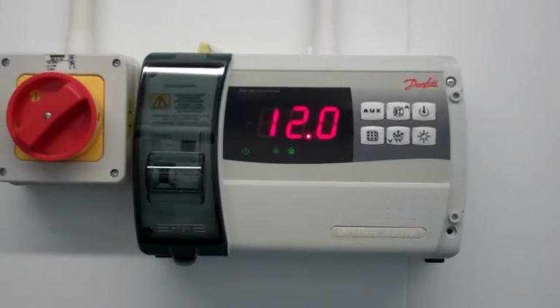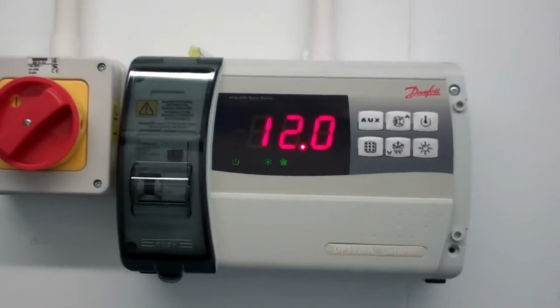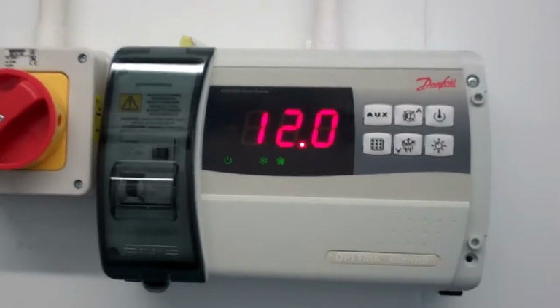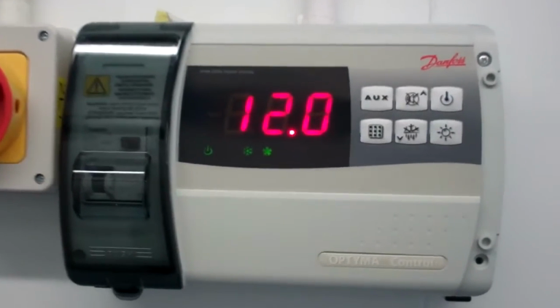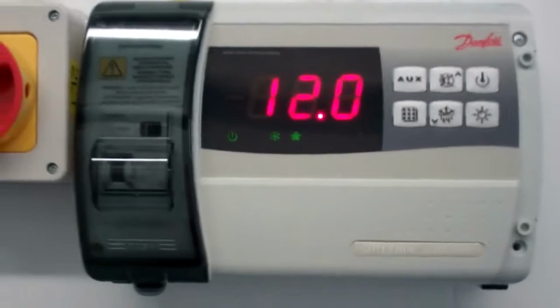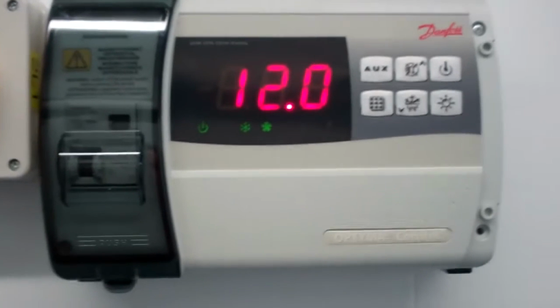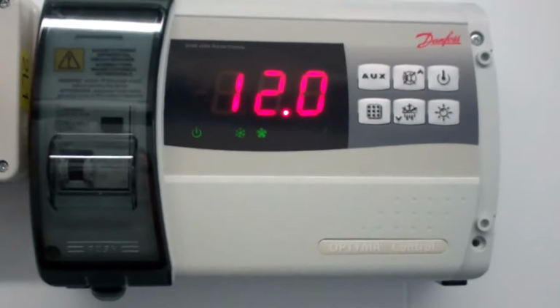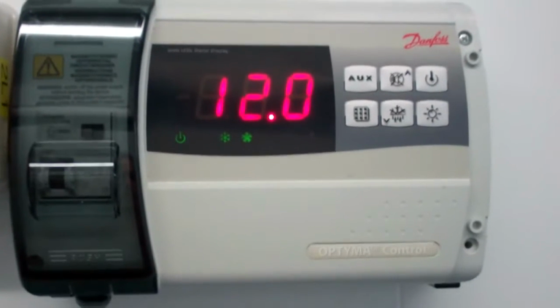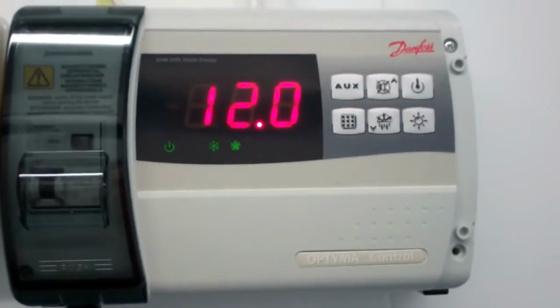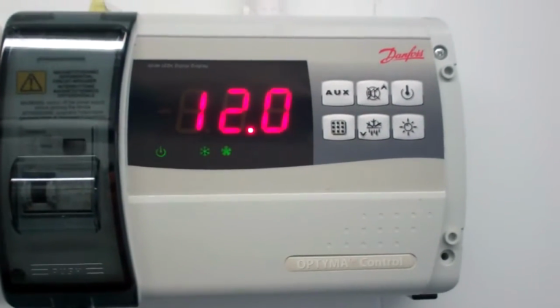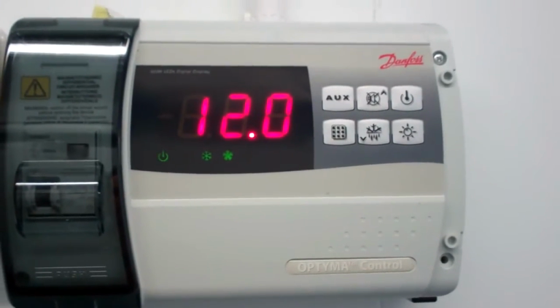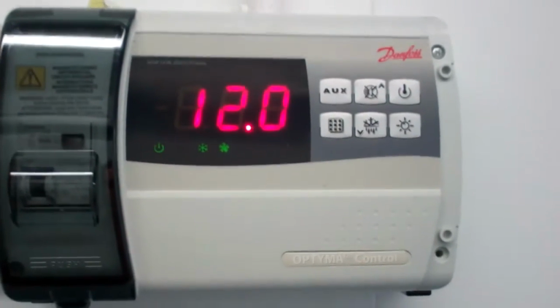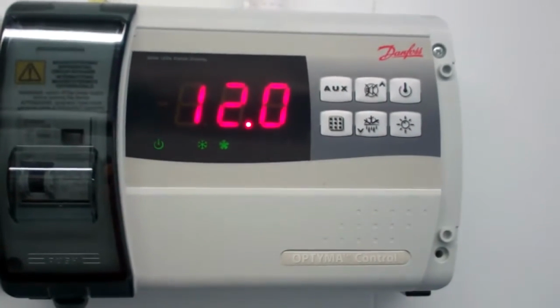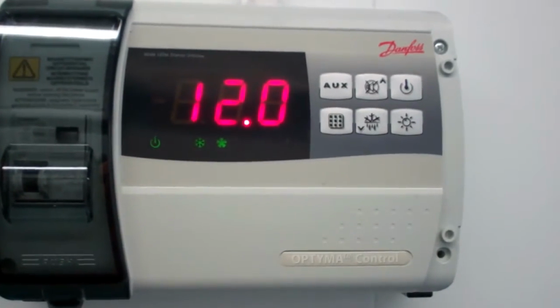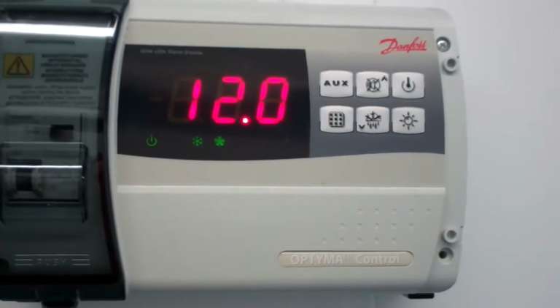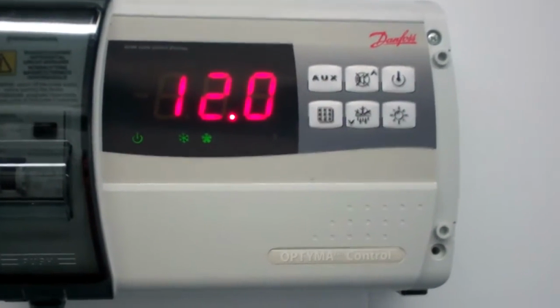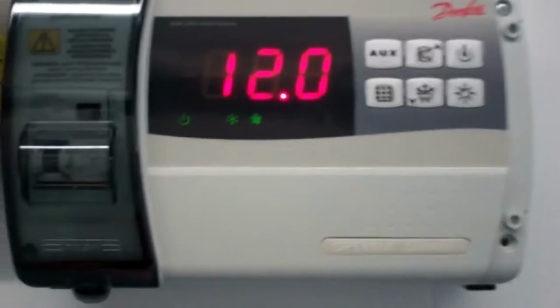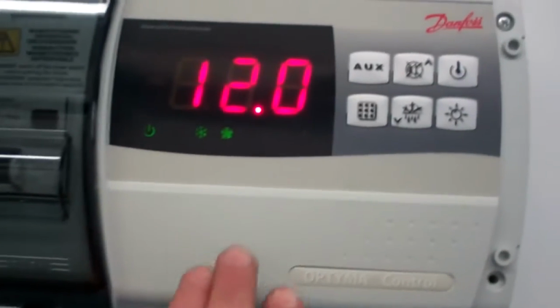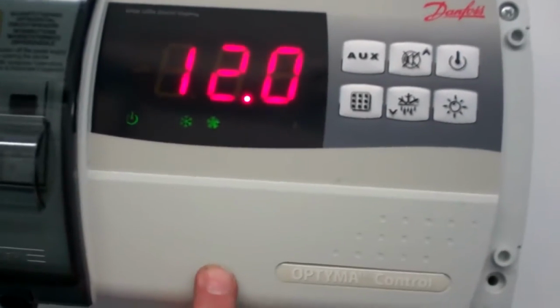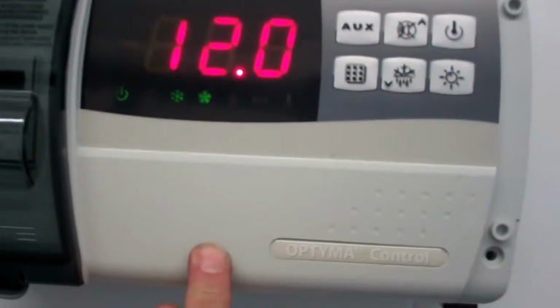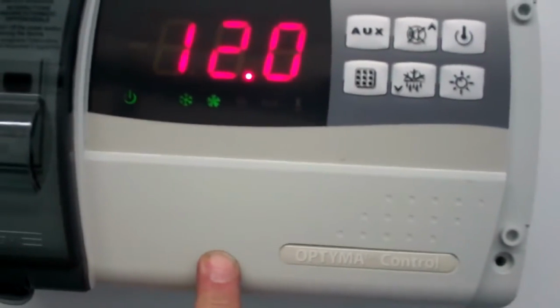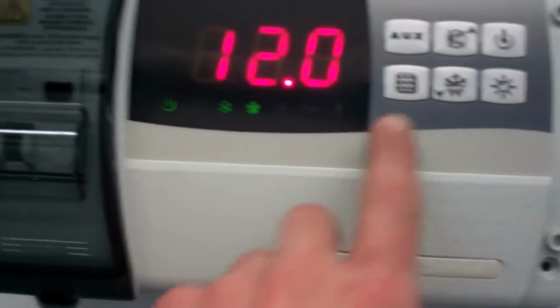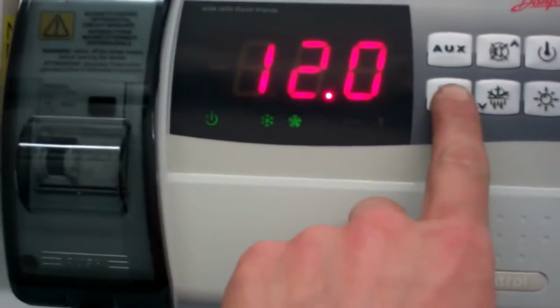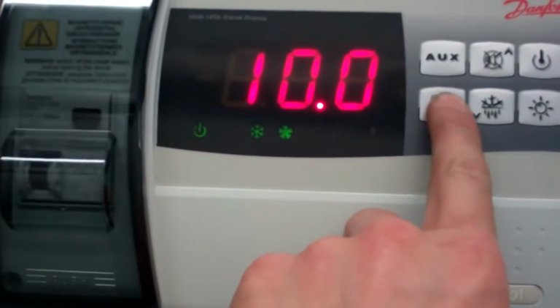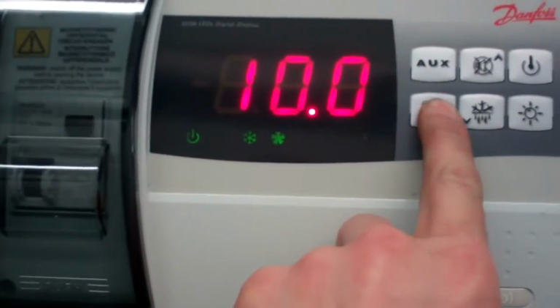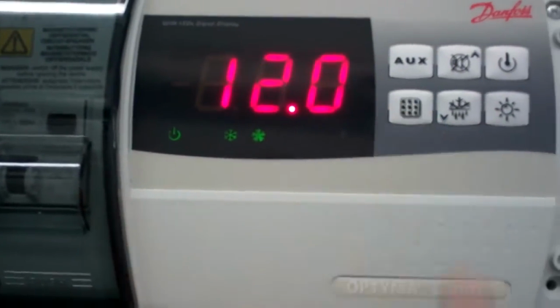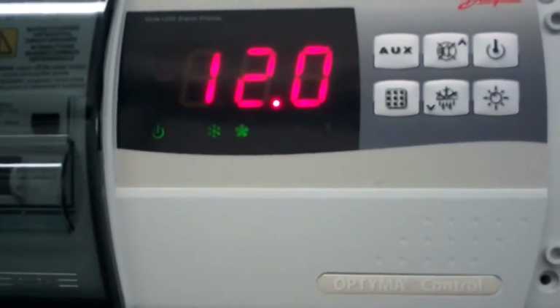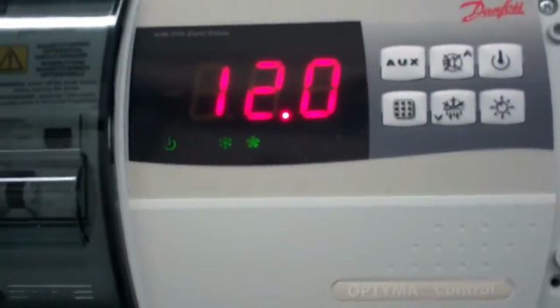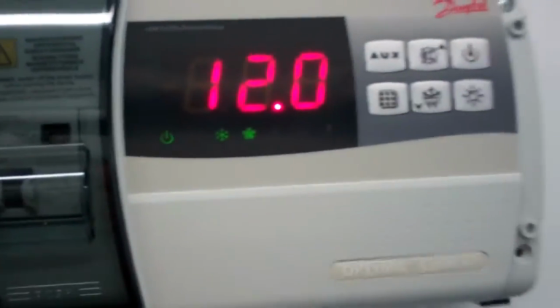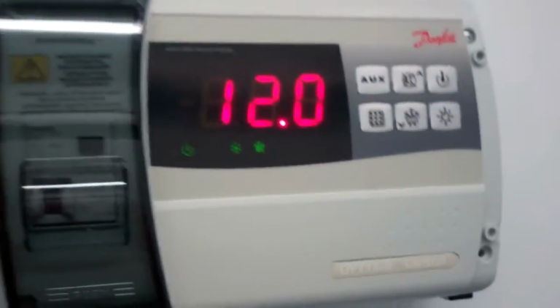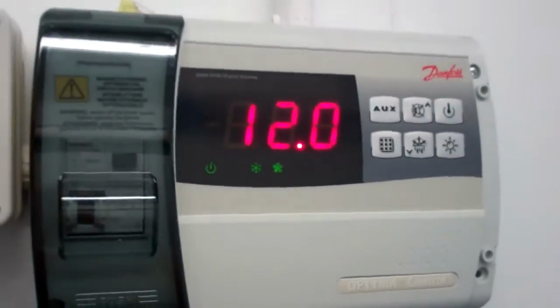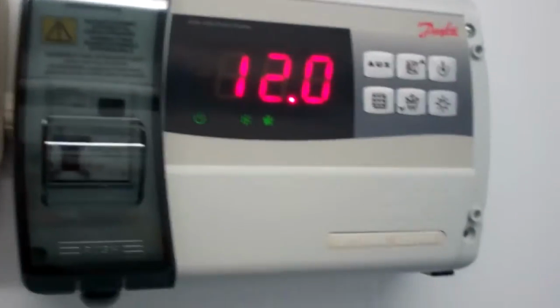That's a new cold room we're just commissioning. It's set to 10 degrees, so we're getting there — it was about 19 when I turned it on.